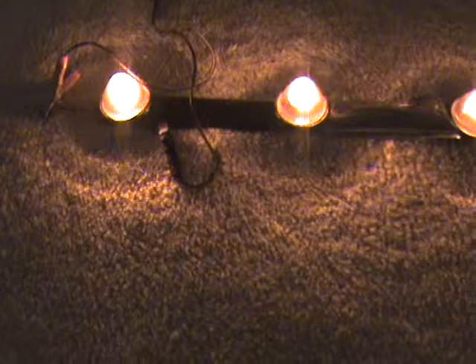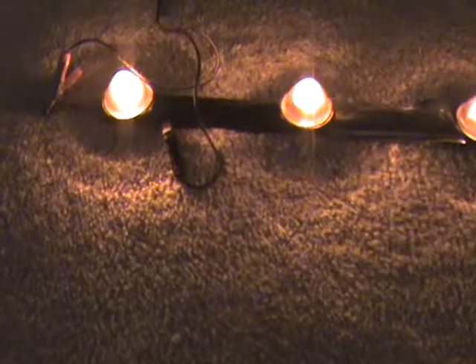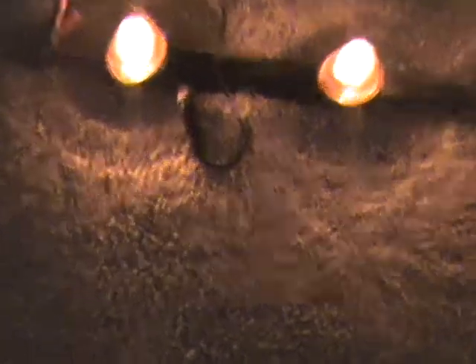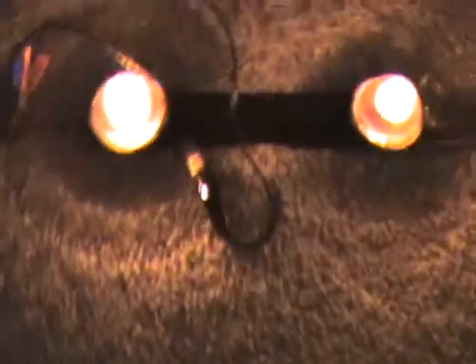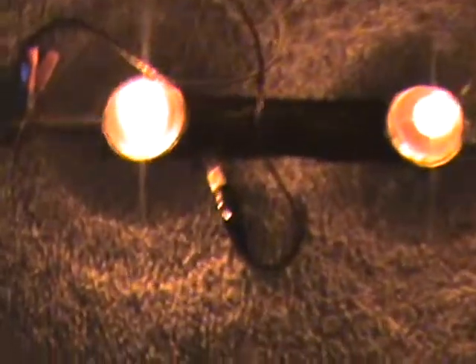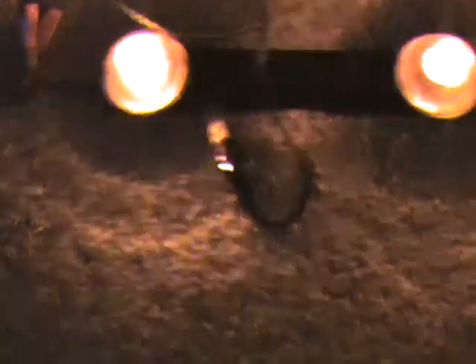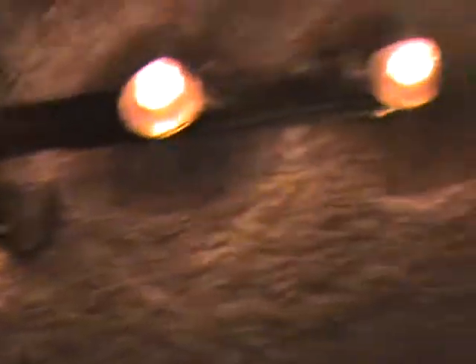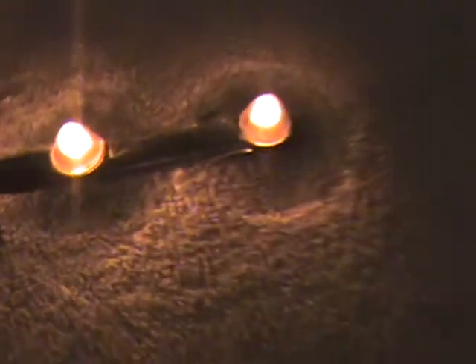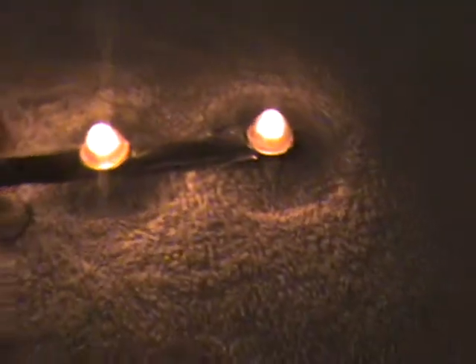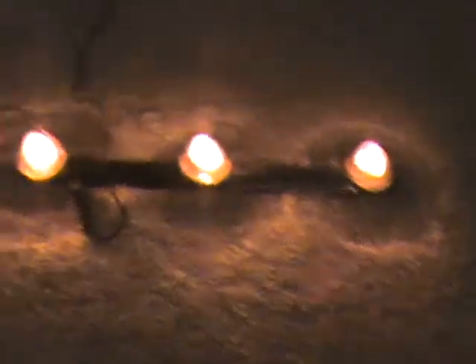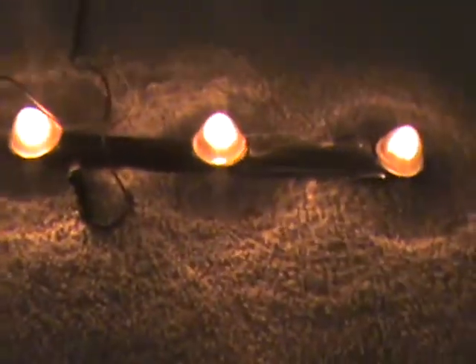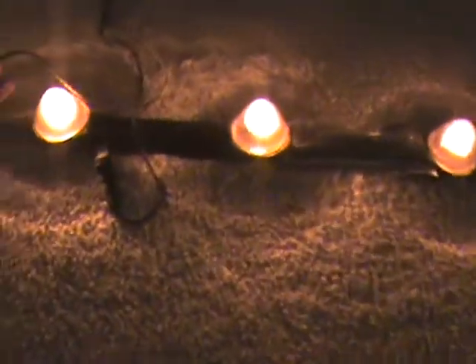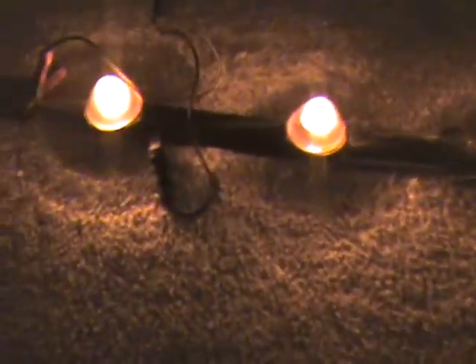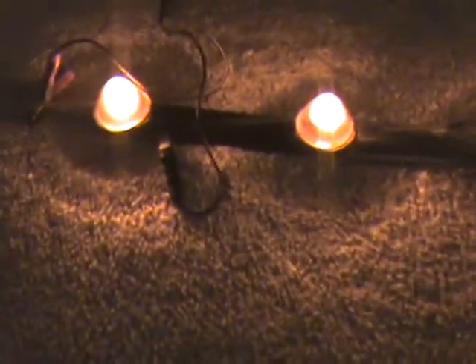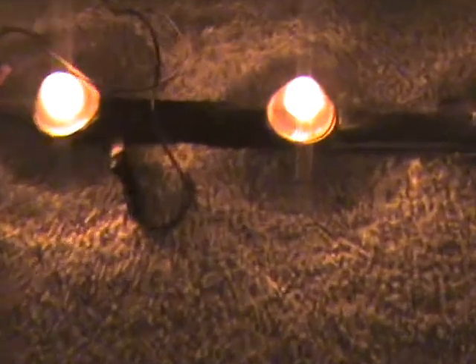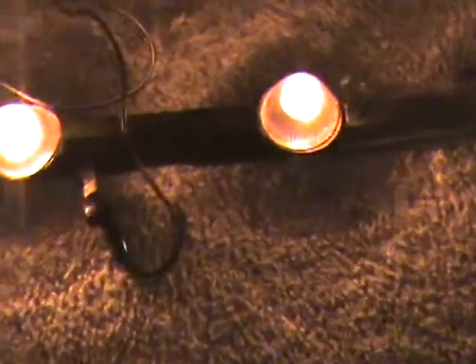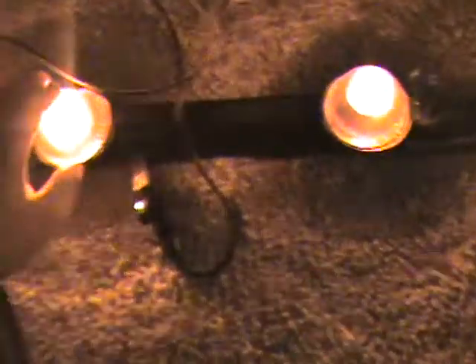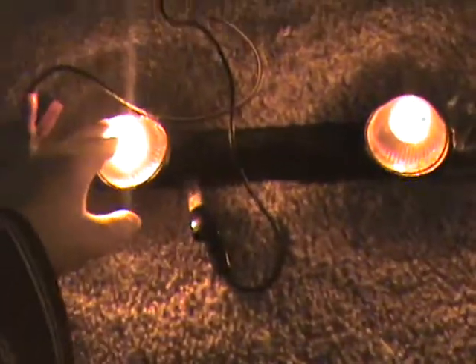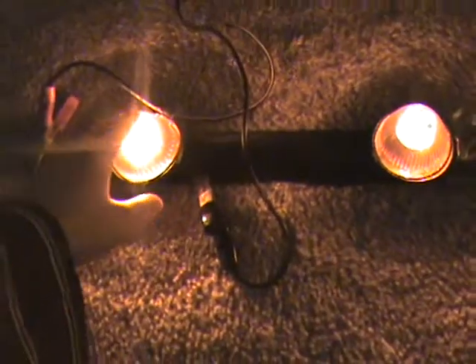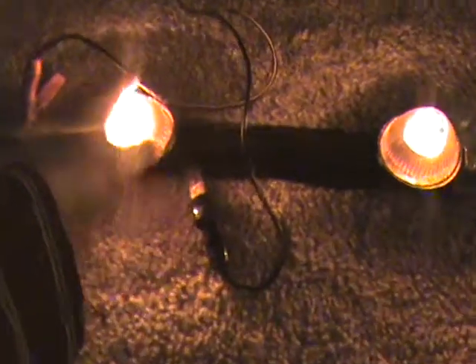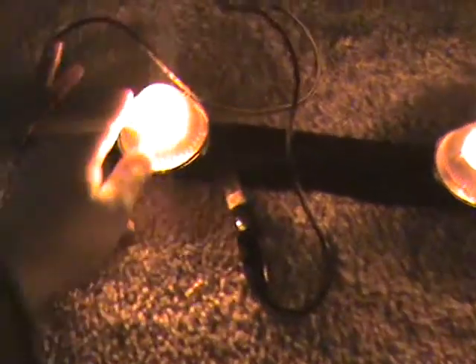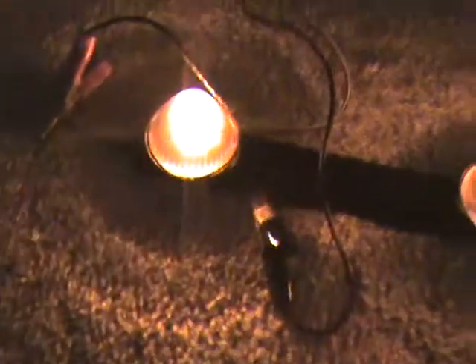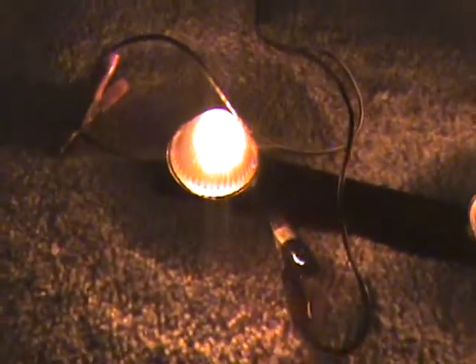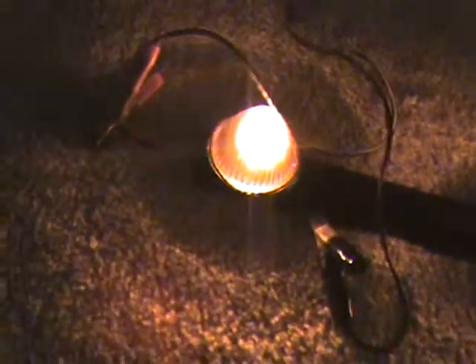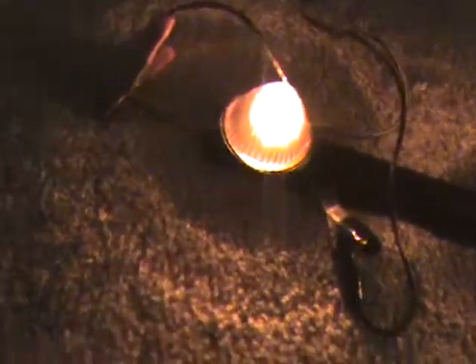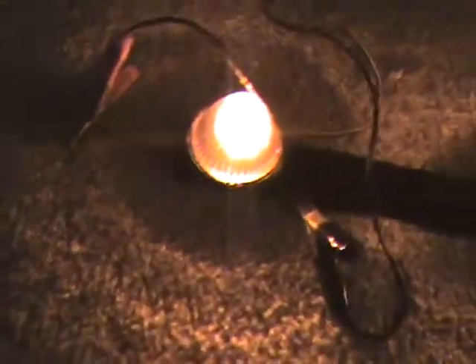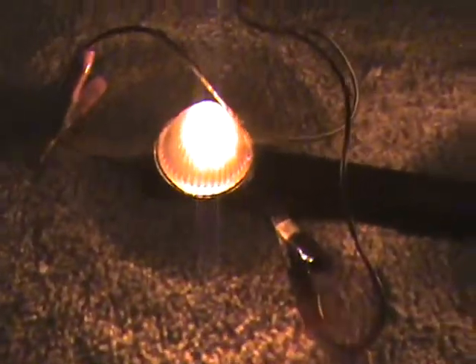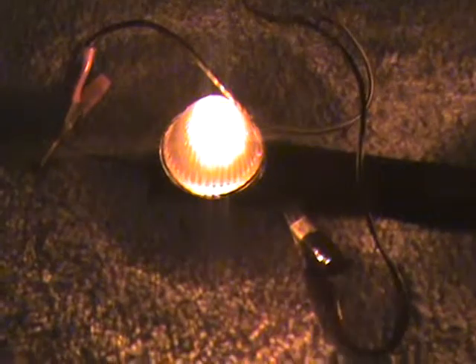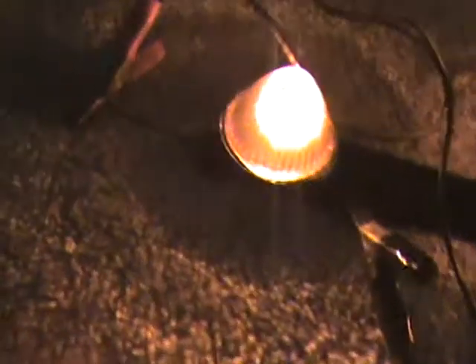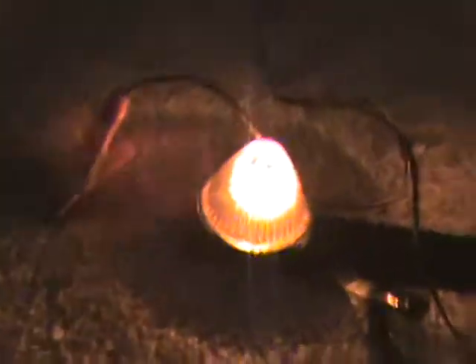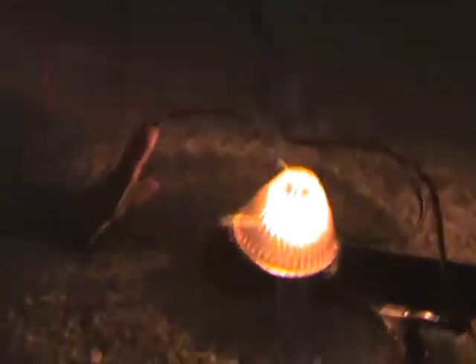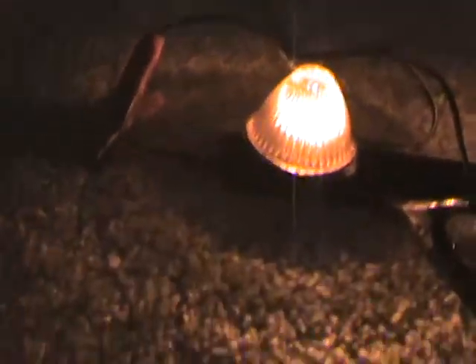I'm making a new update of the light bar. I got some new covers for the lights. Instead of all dingy and white — it kind of looks like that on the camera — but it's a nice color orange.